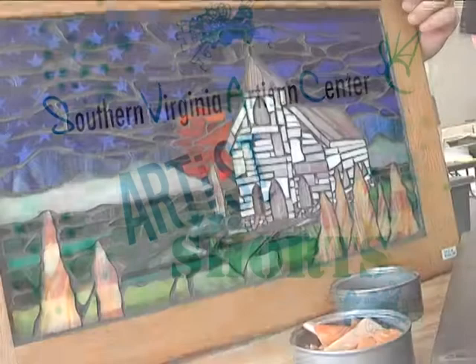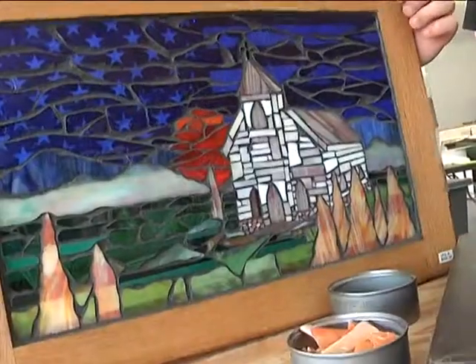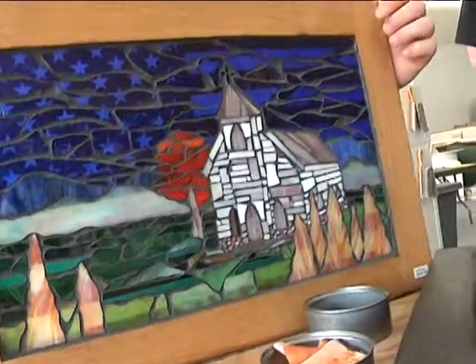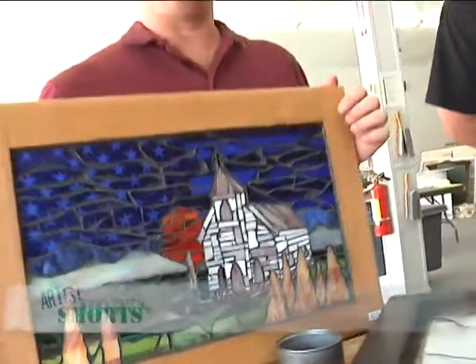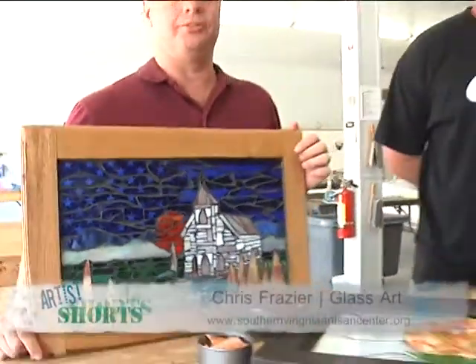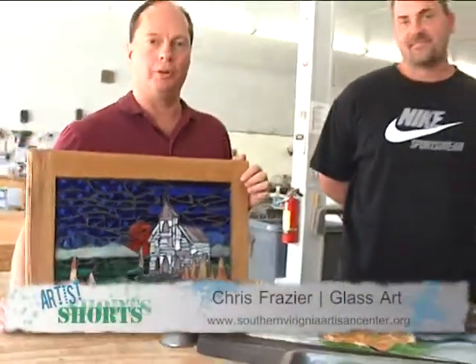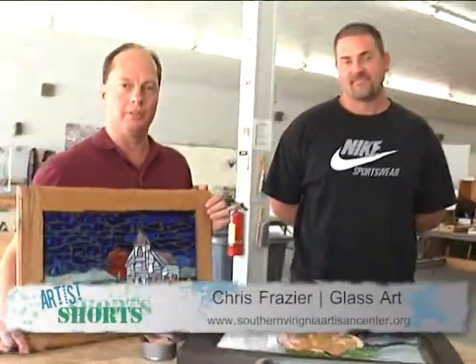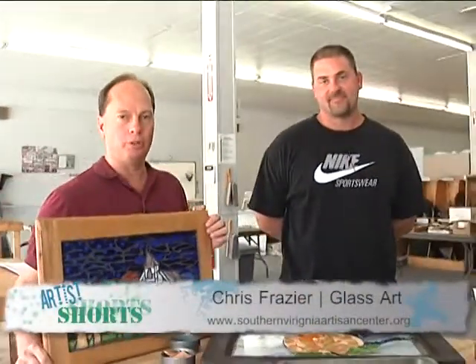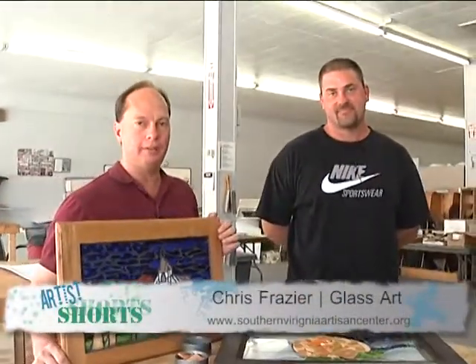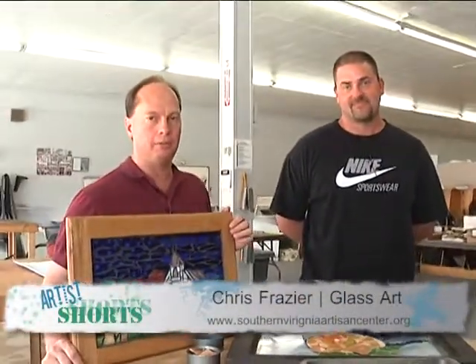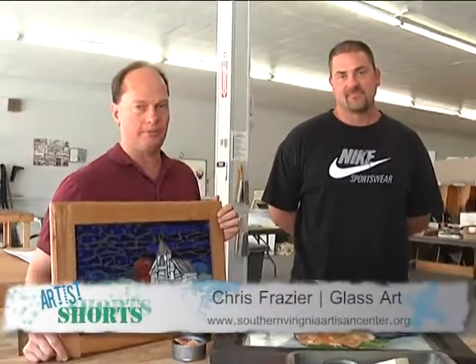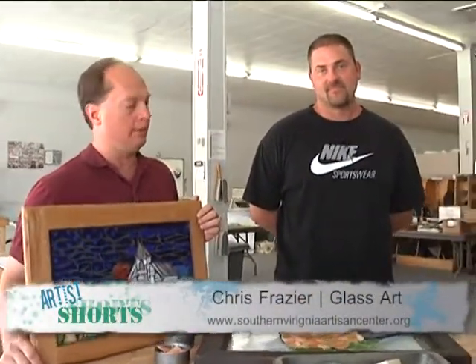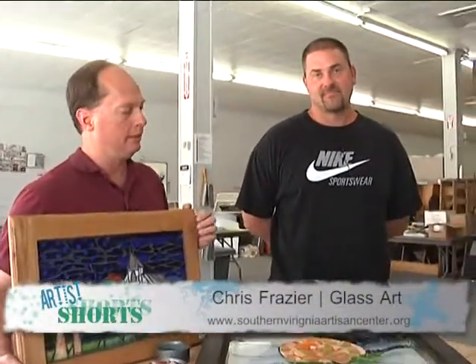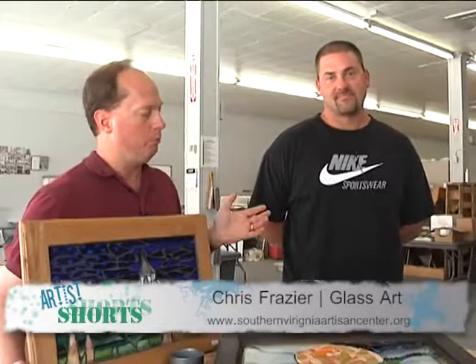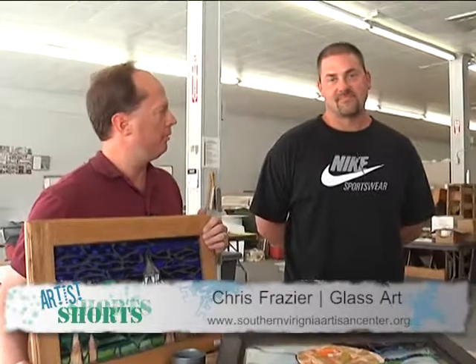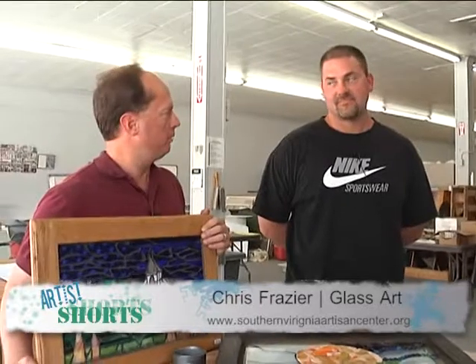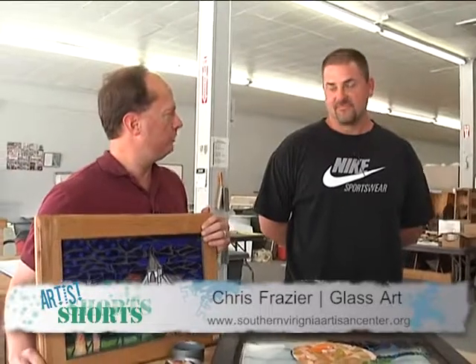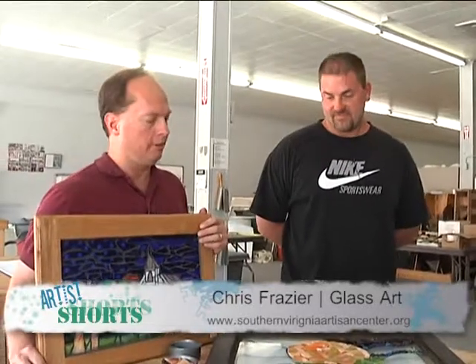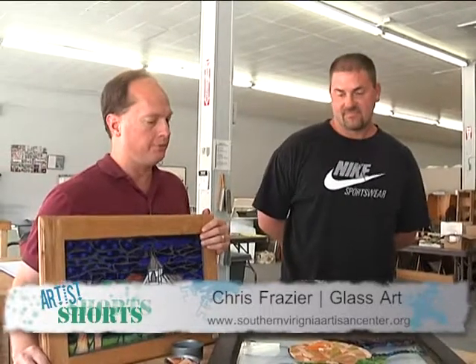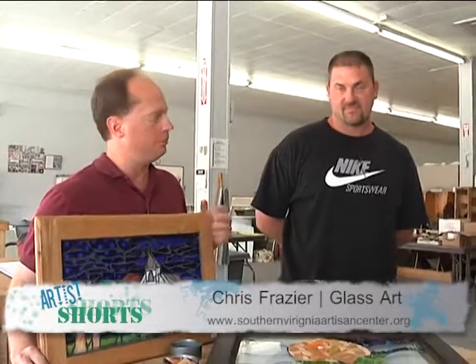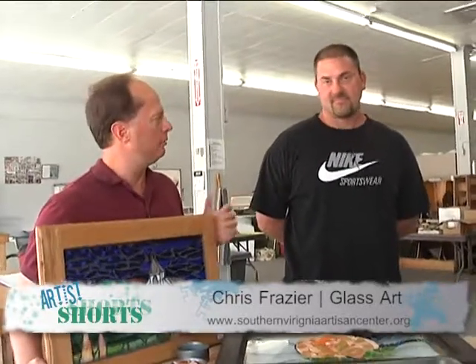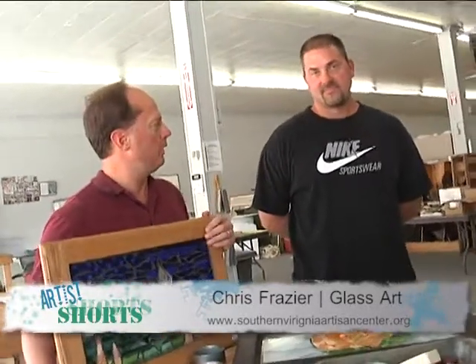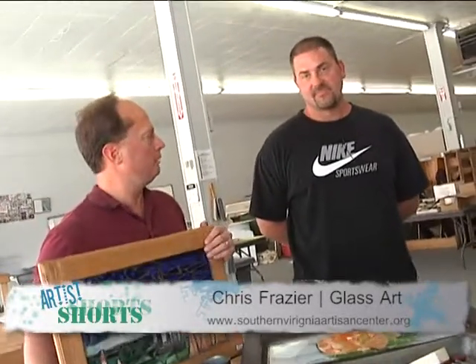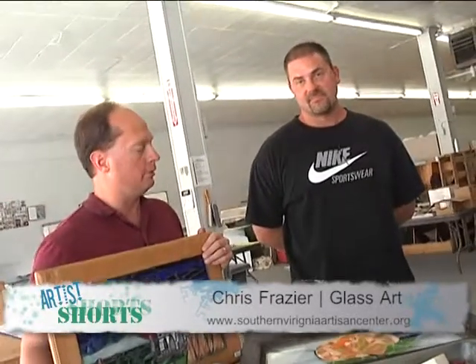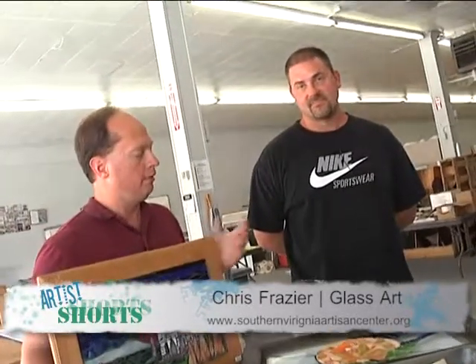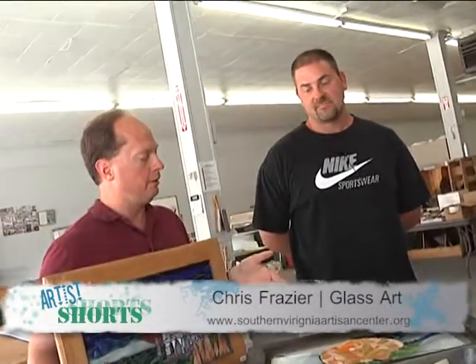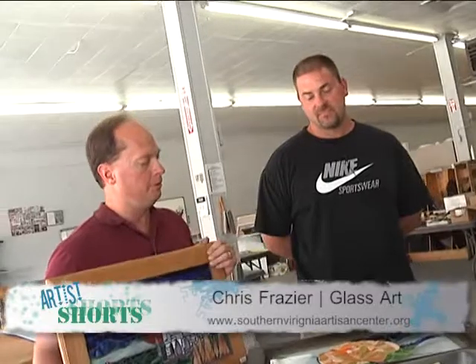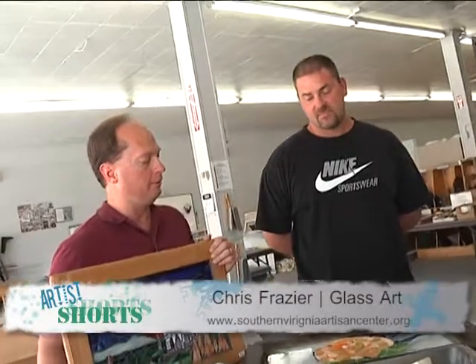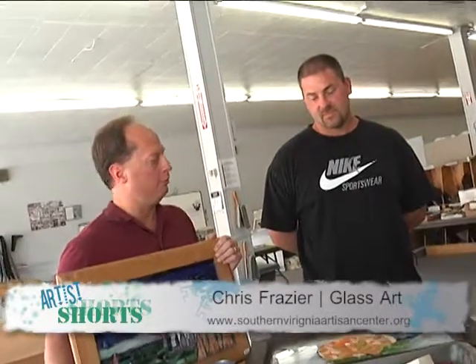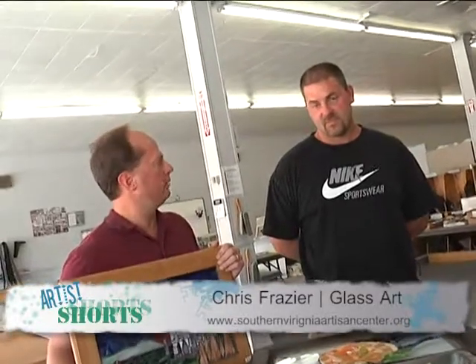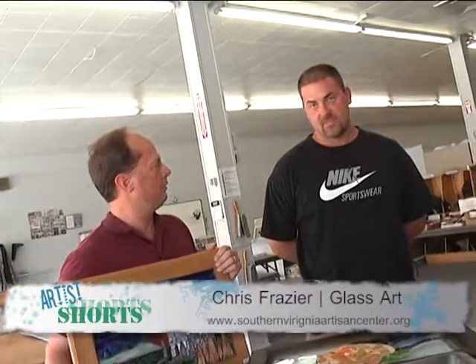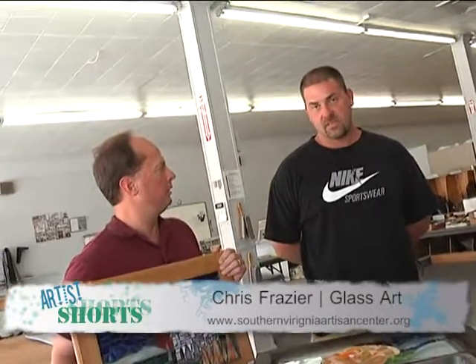Welcome to the Southern Virginia Artisan Center, where you can learn, create, and discover glass art. Today we have with us Chris Frazier, one of our glass artists and also a full-time art instructor. Chris, tell us a little bit about your glass mosaics.